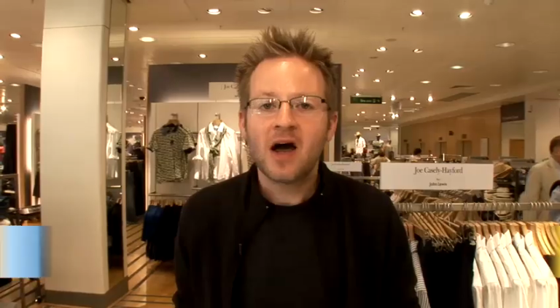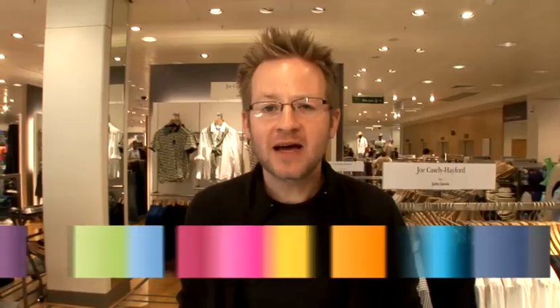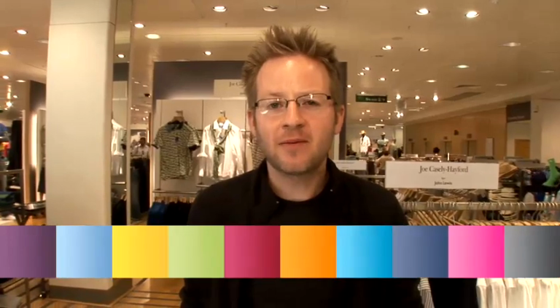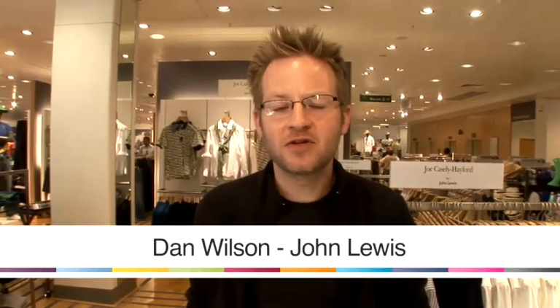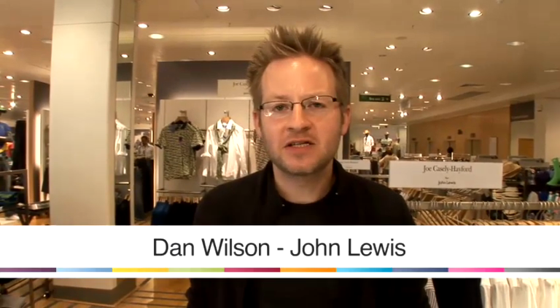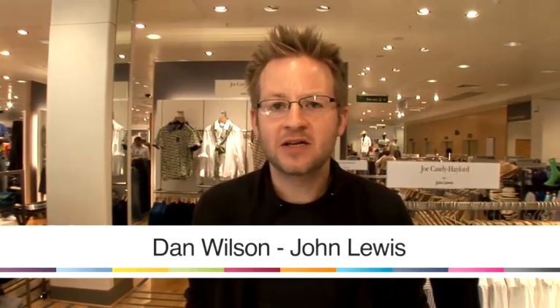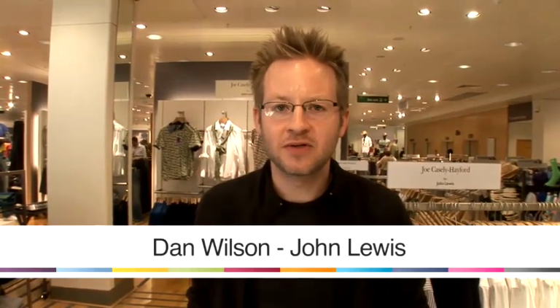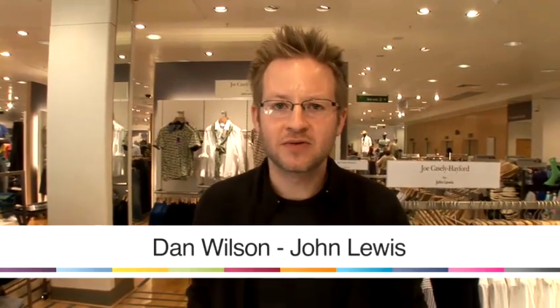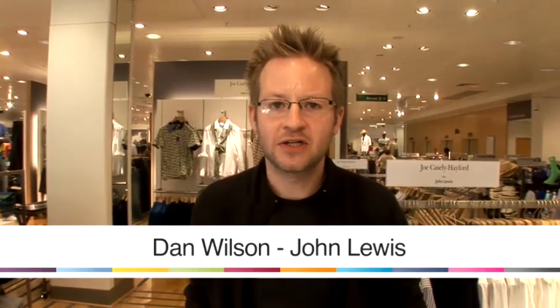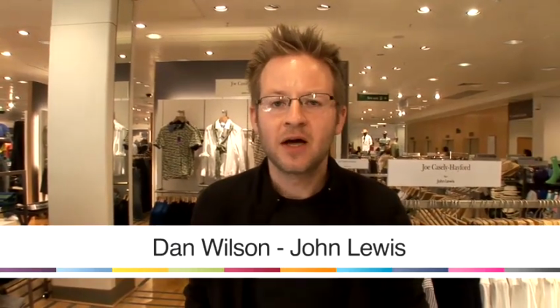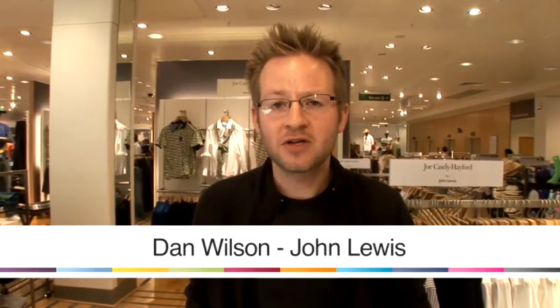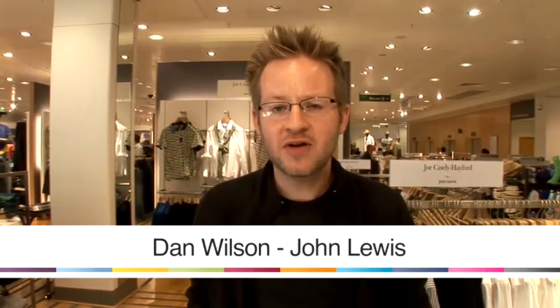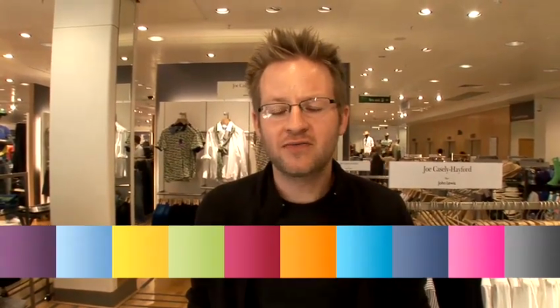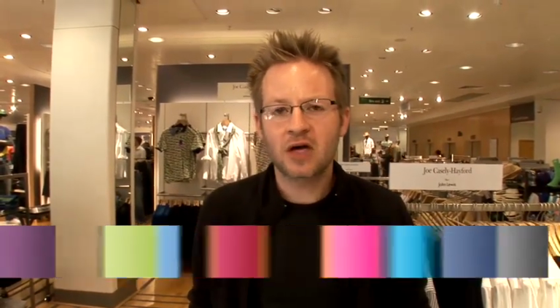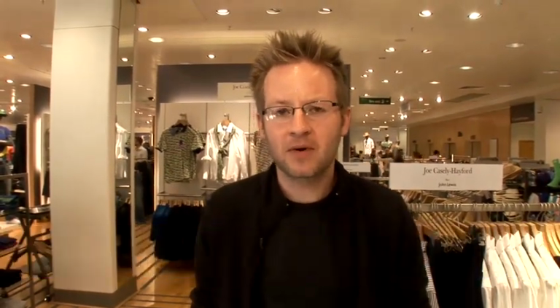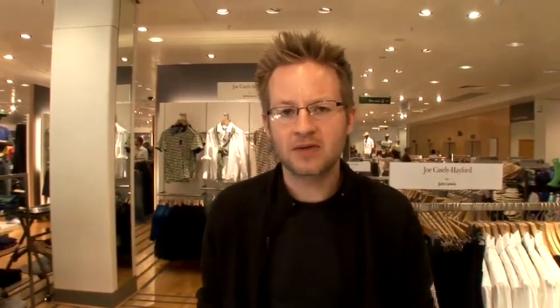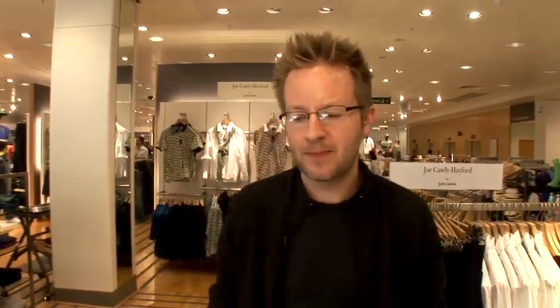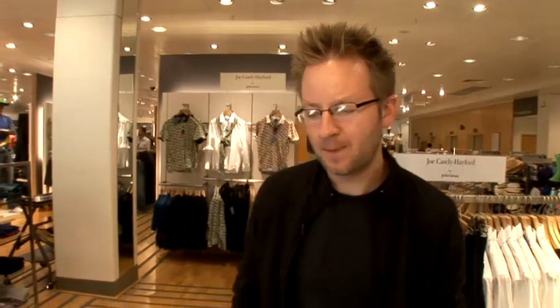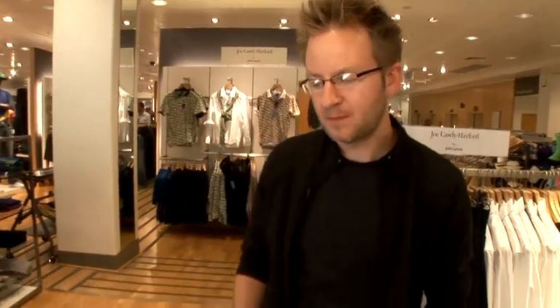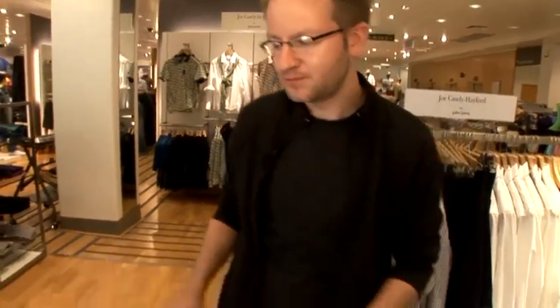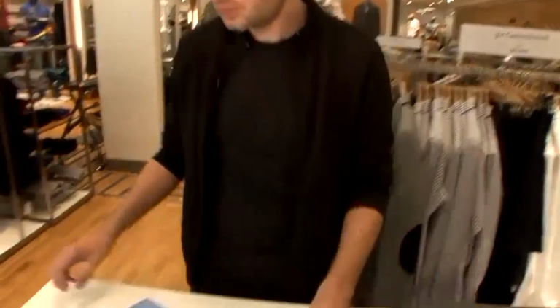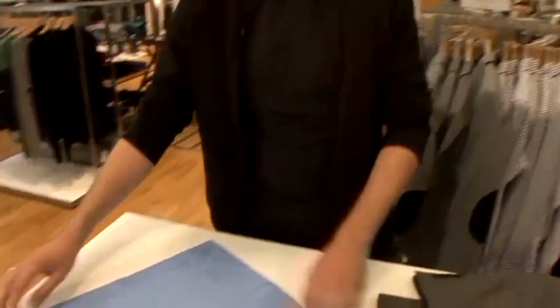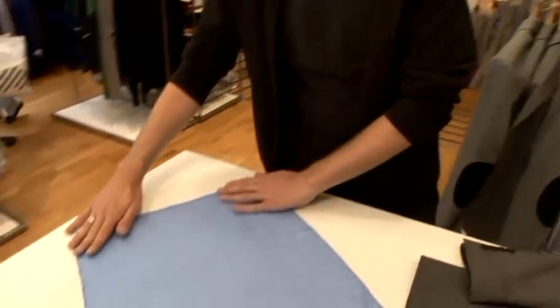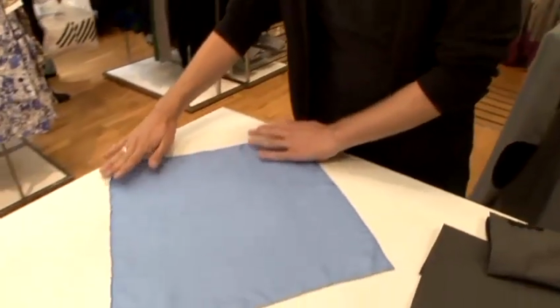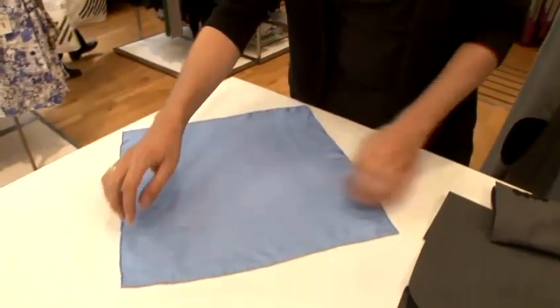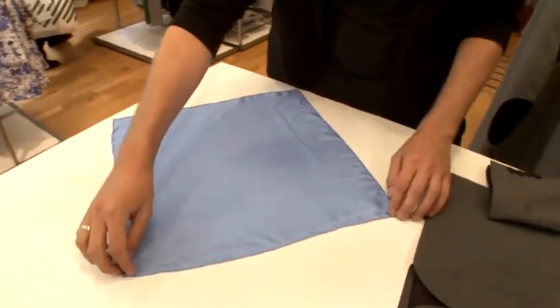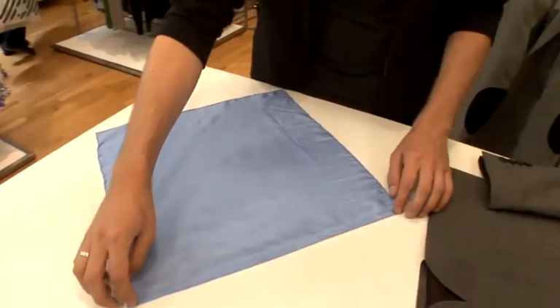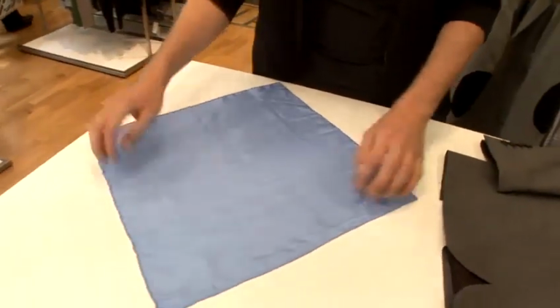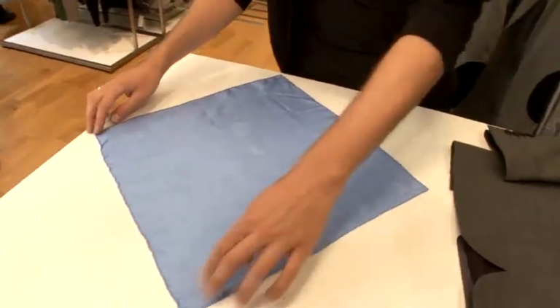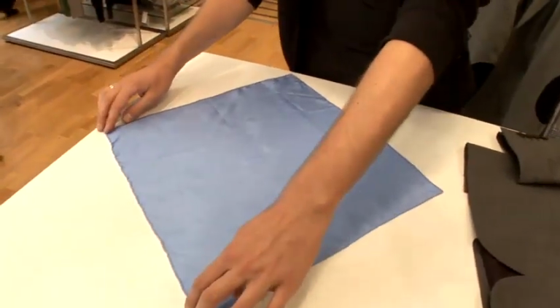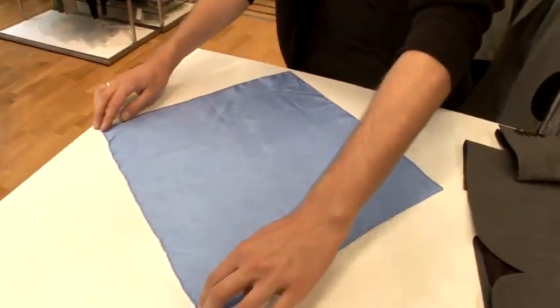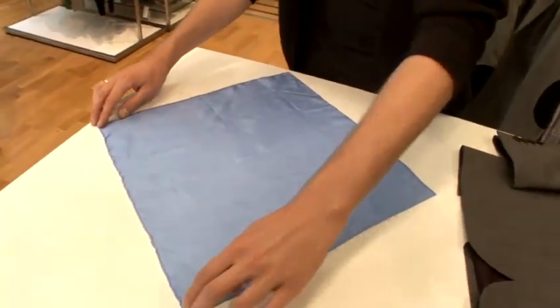I'm Dan and I'm a visual merchandiser at John Lewis Oxford Street. I'm going to show you how to fold a pocket square. Pocket squares are used on dinner jackets and suits.